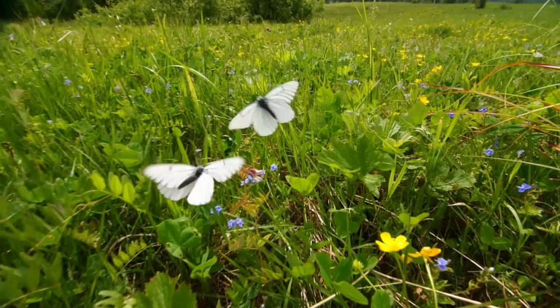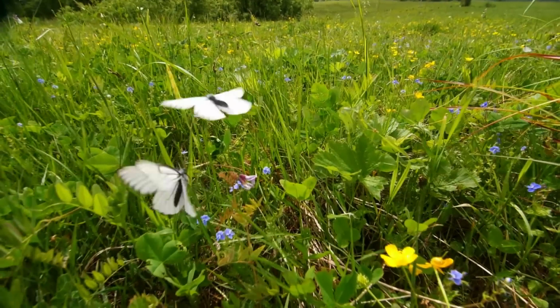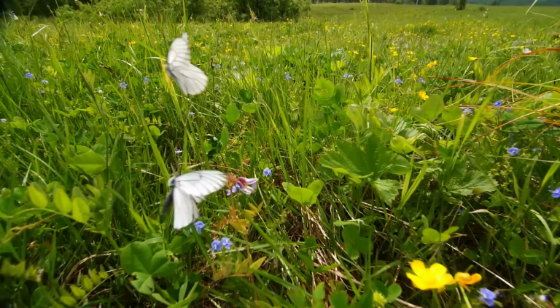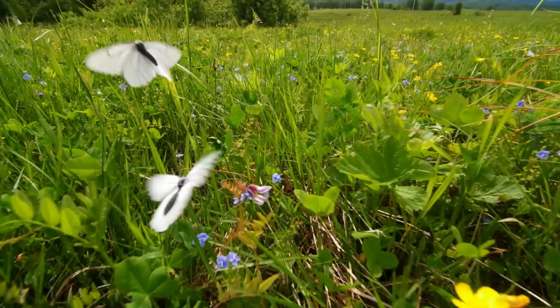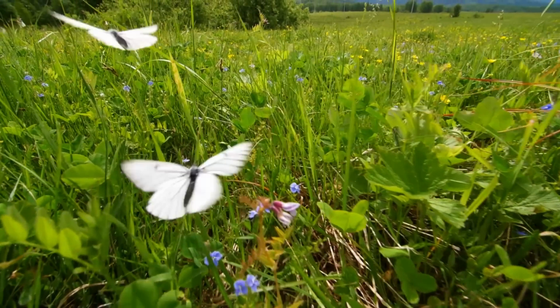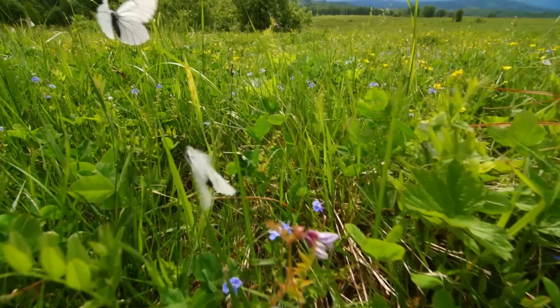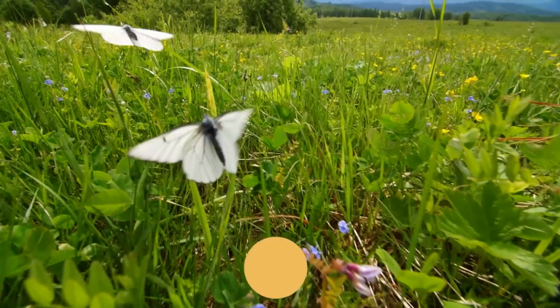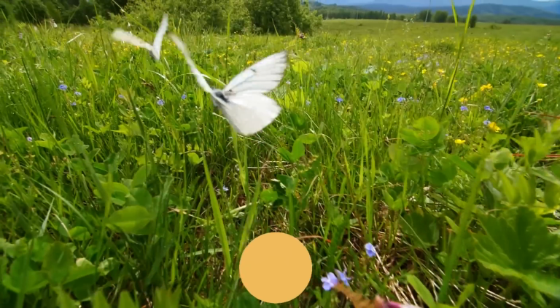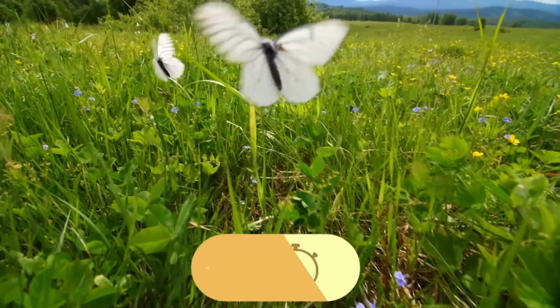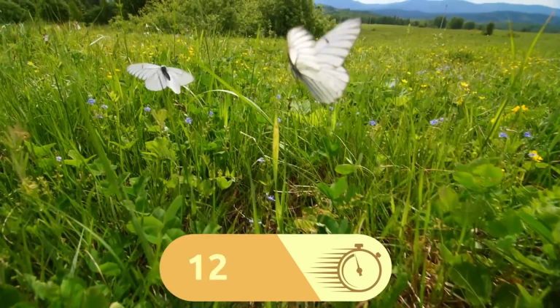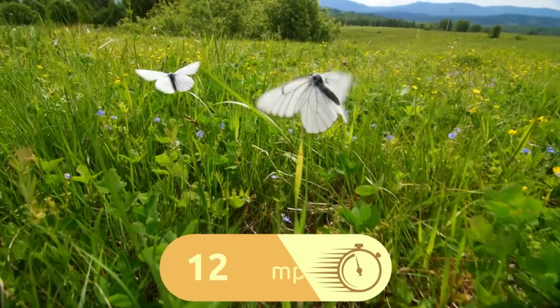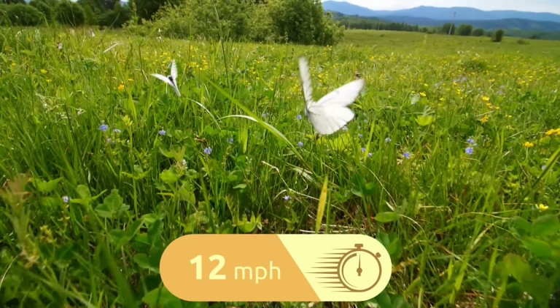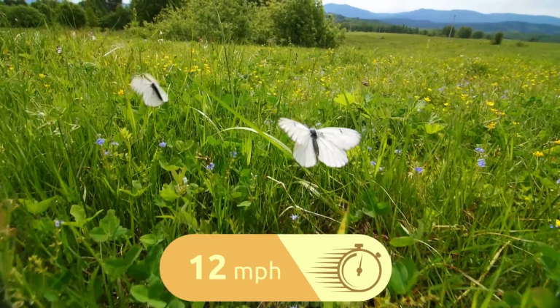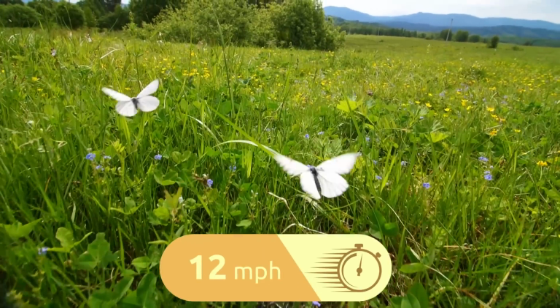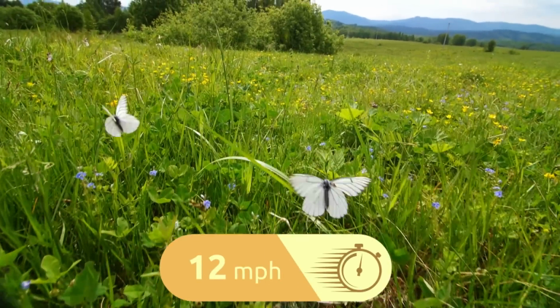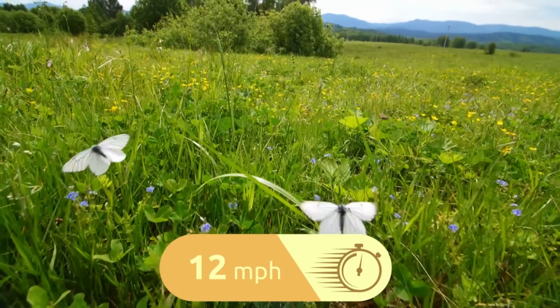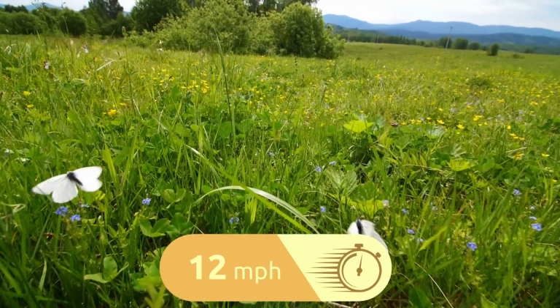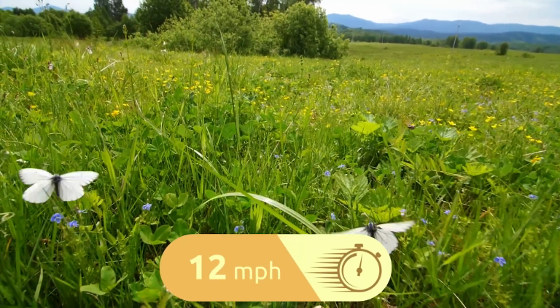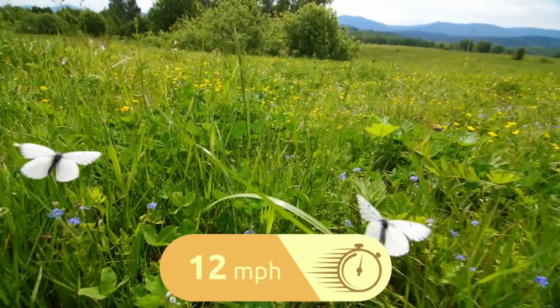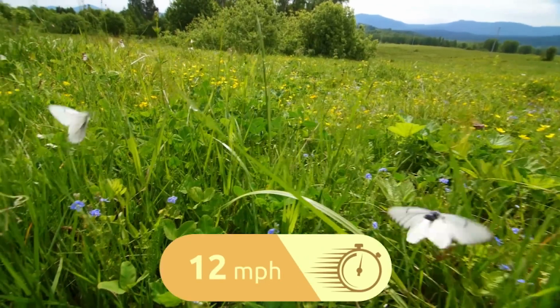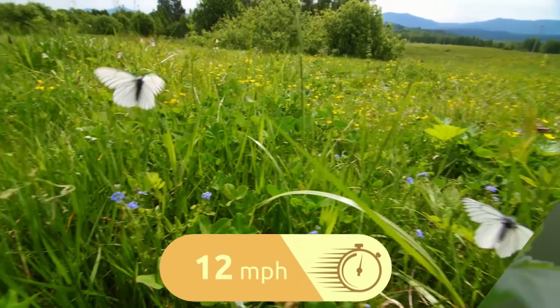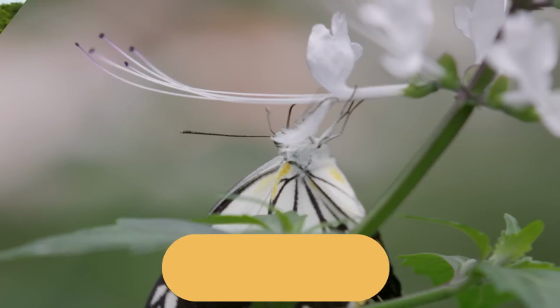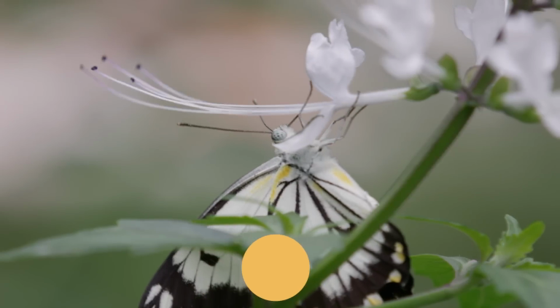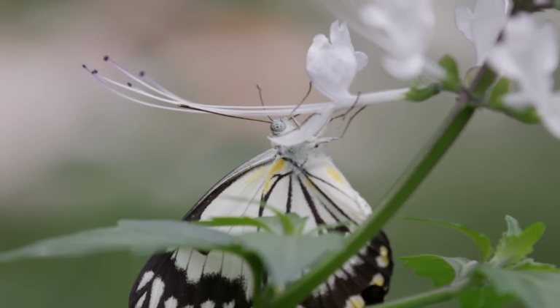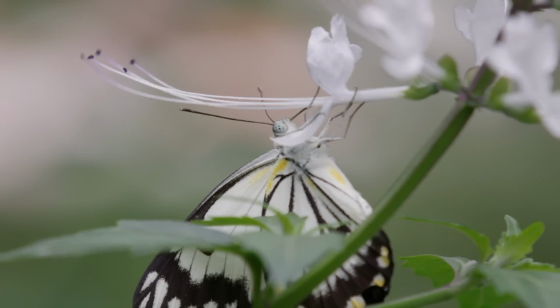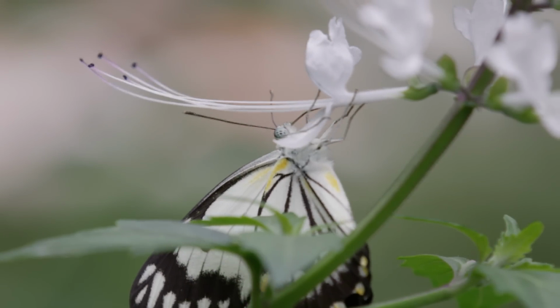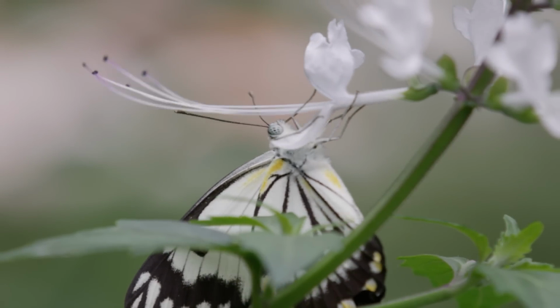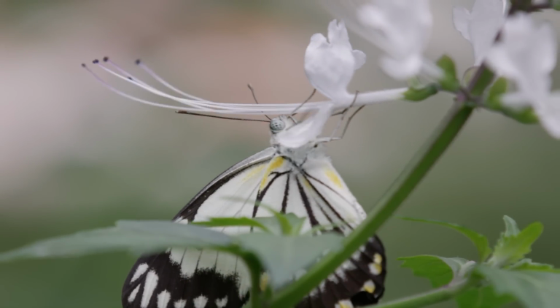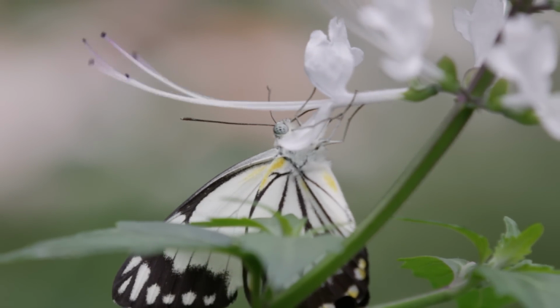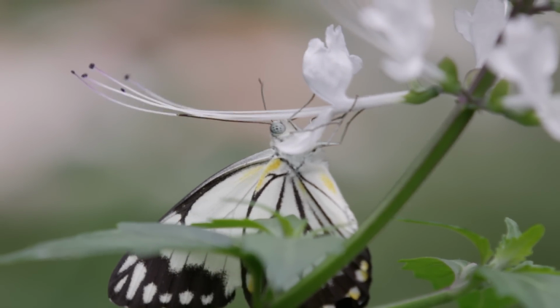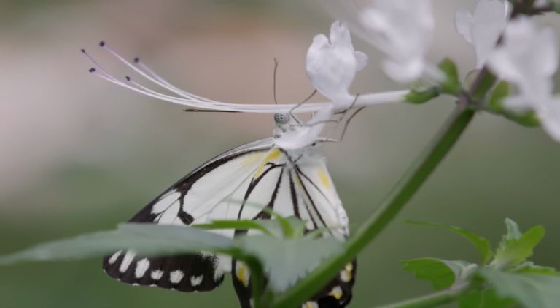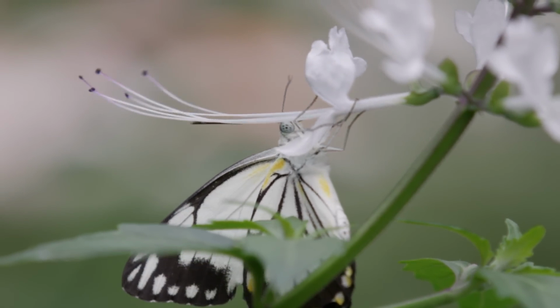Butterflies can fly very fast — some can reach 12 miles per hour. That's pretty fast for such a small thing!